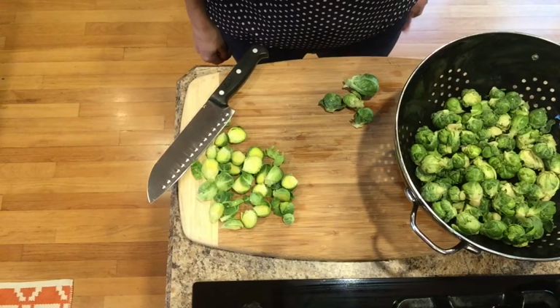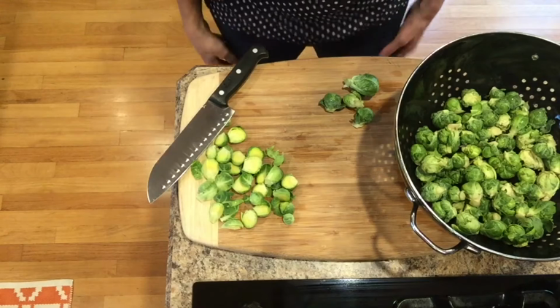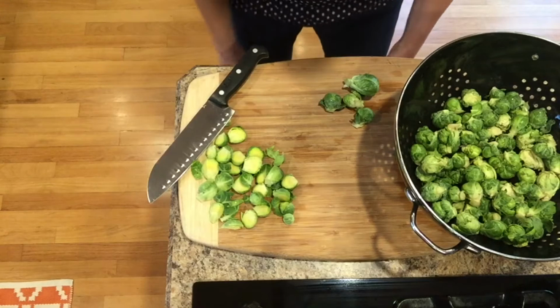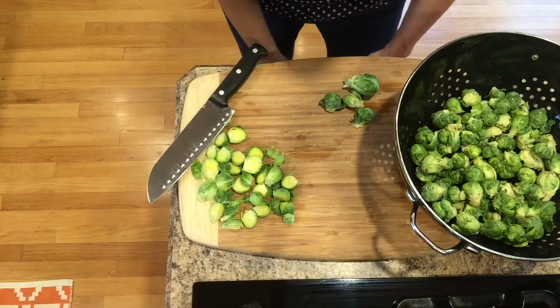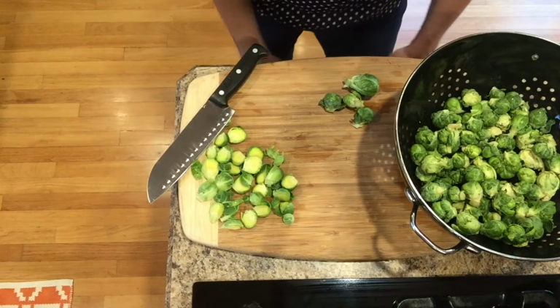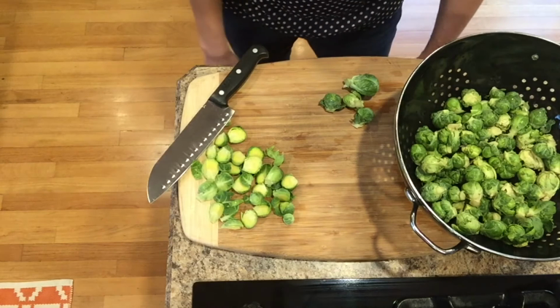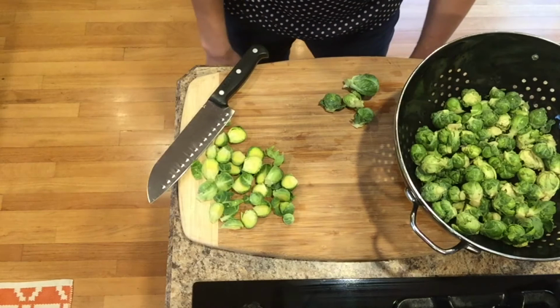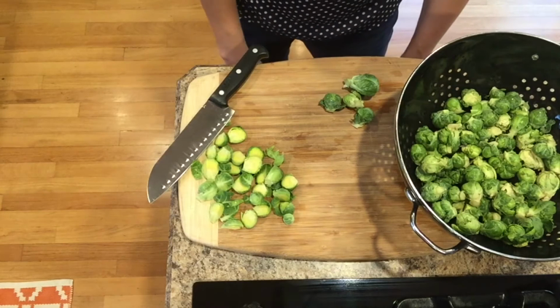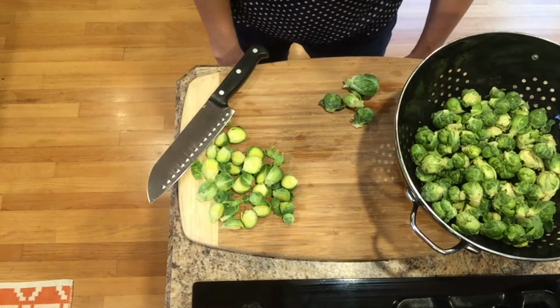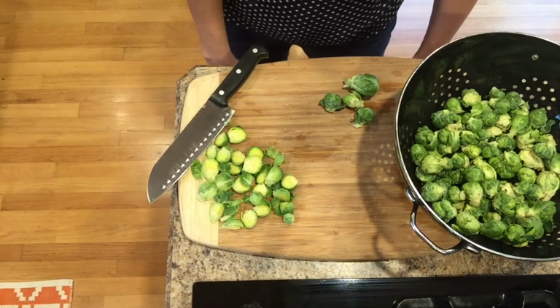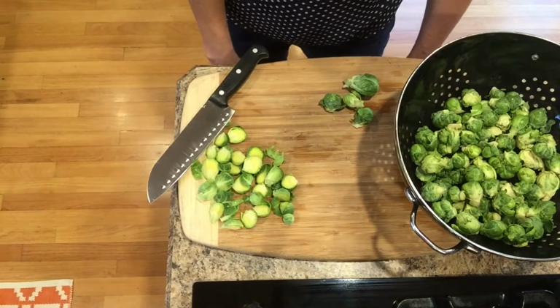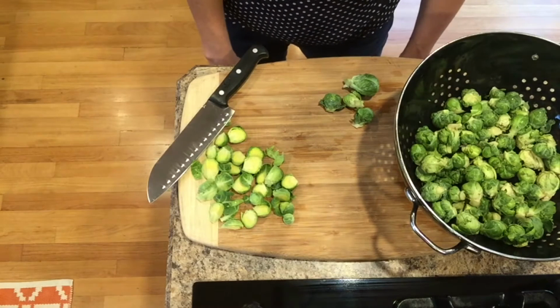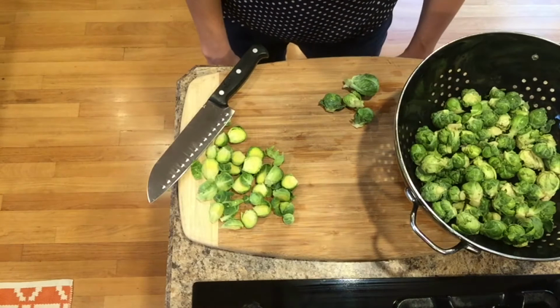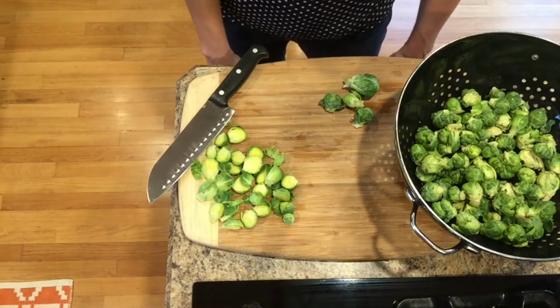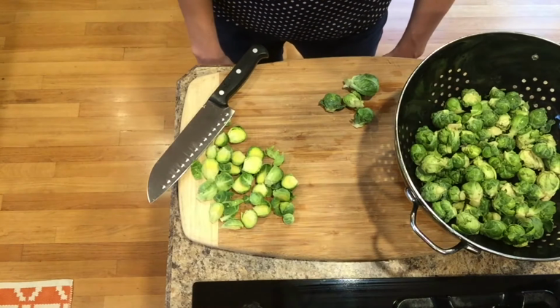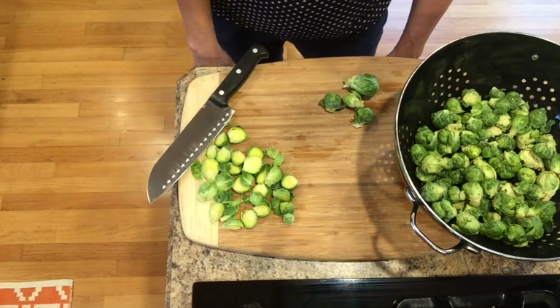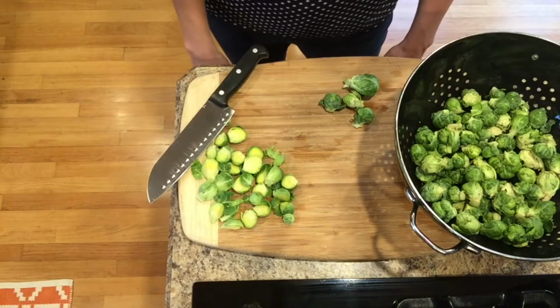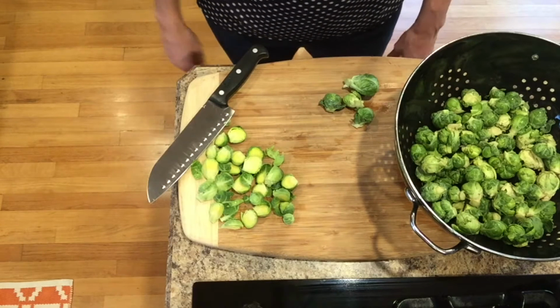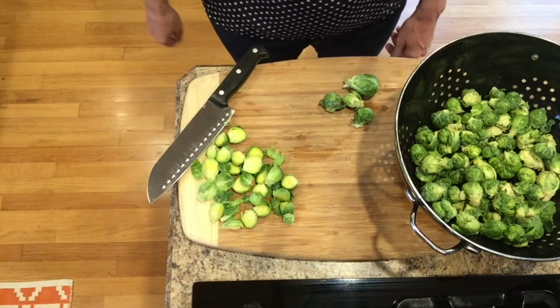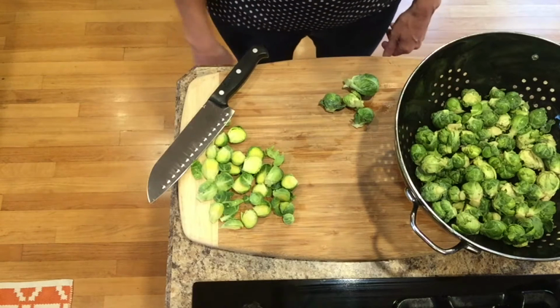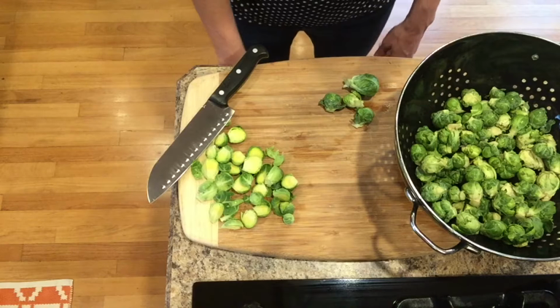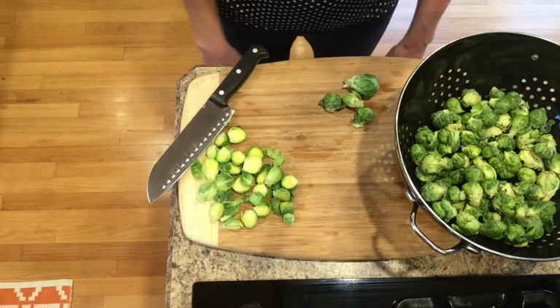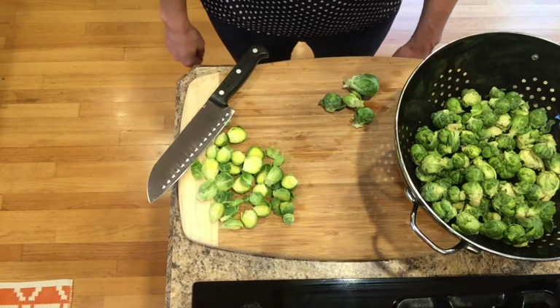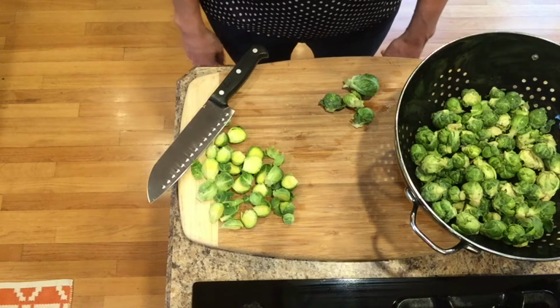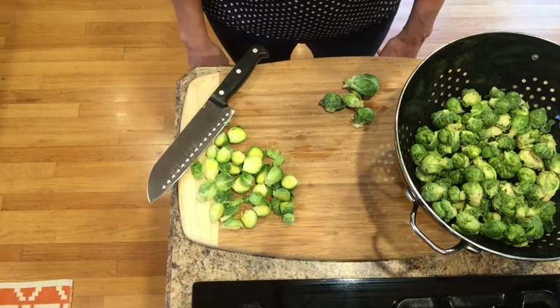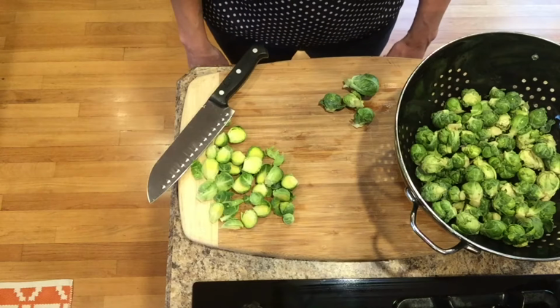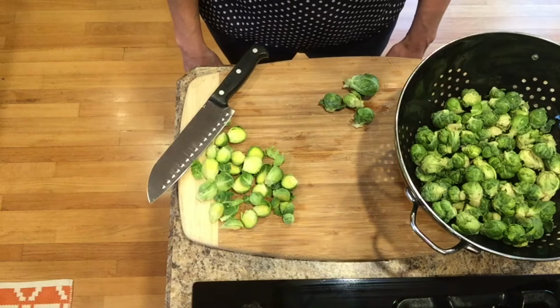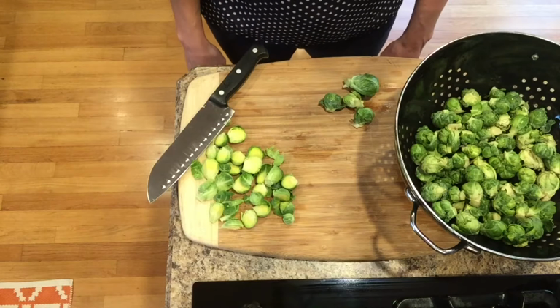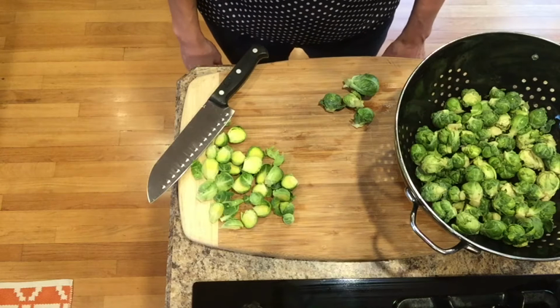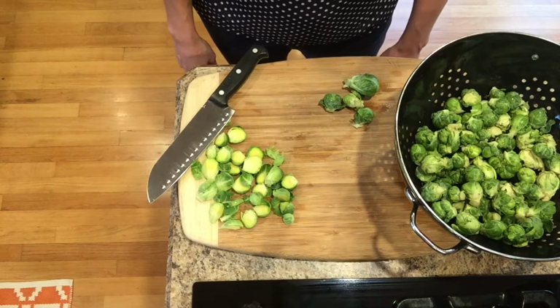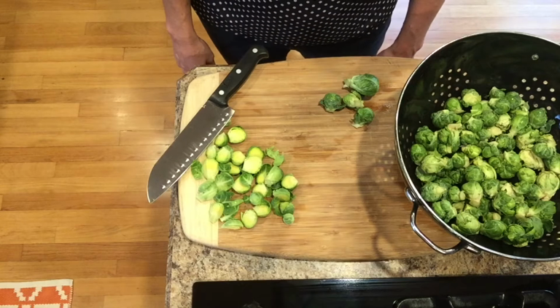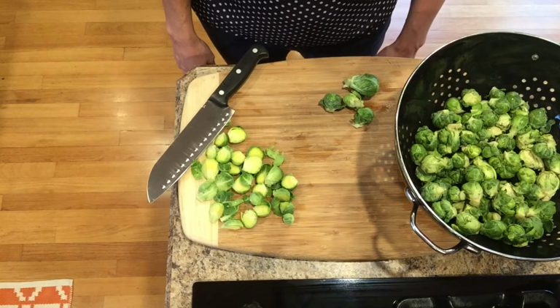Hello, welcome! Today I am making roasted brussels sprouts with bacon and a balsamic glaze.